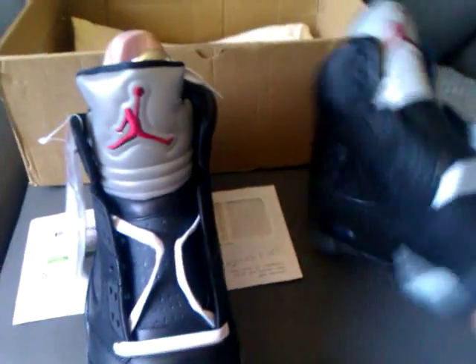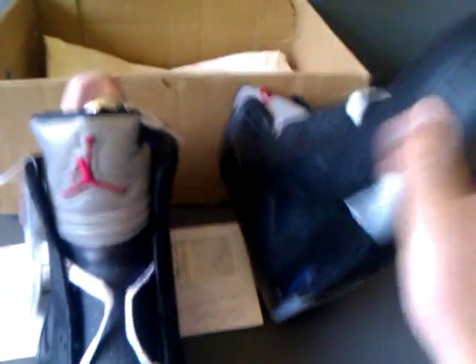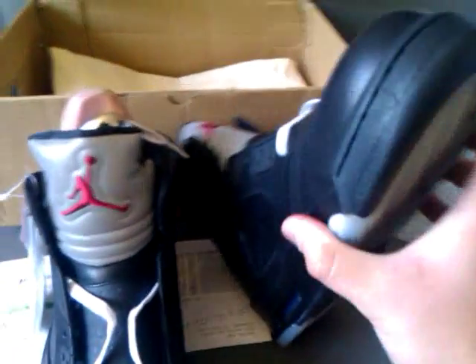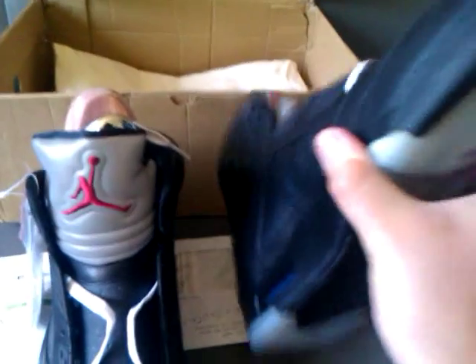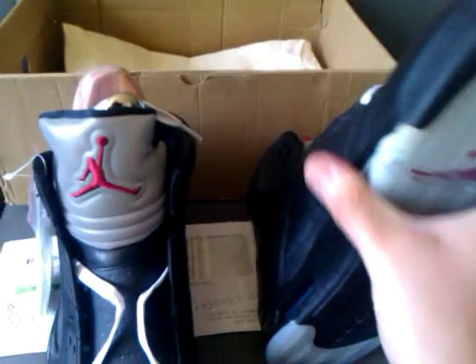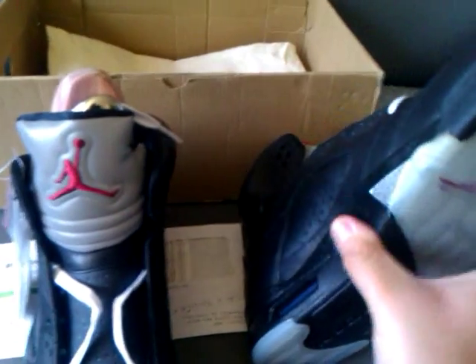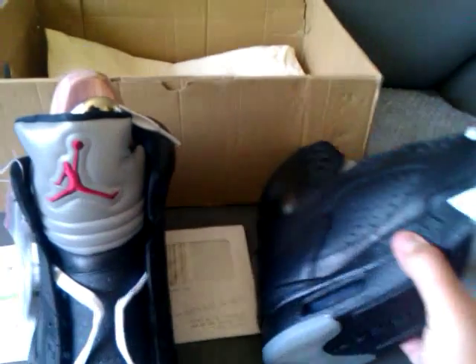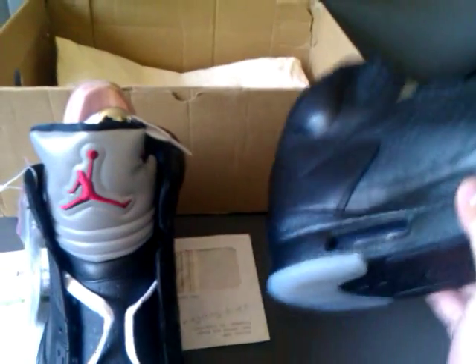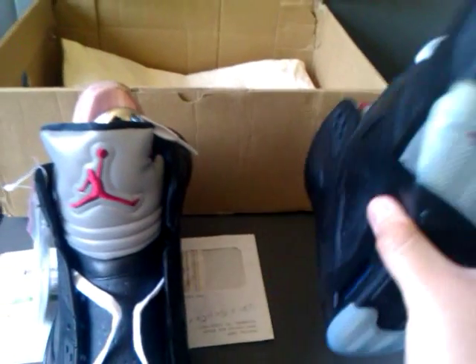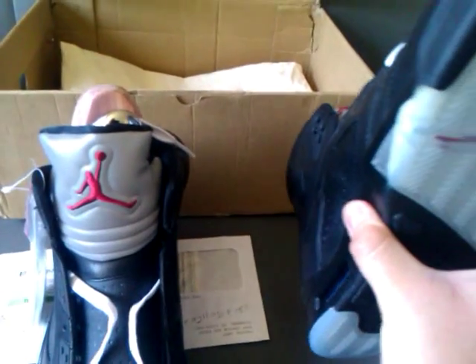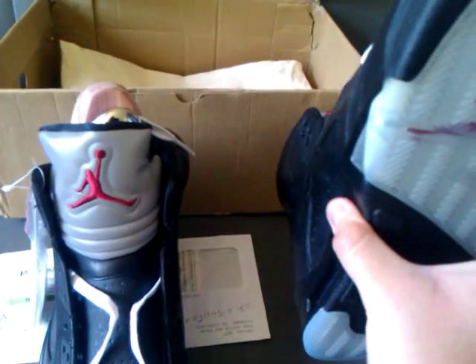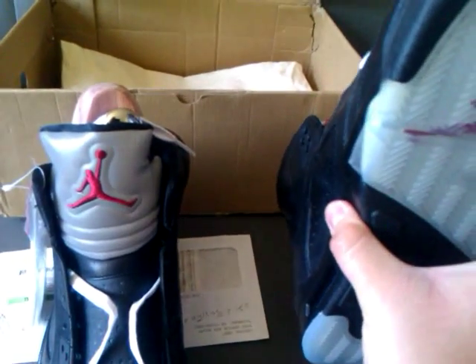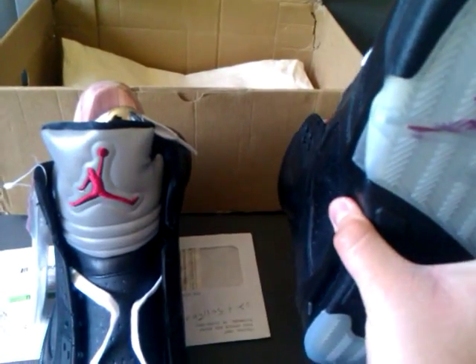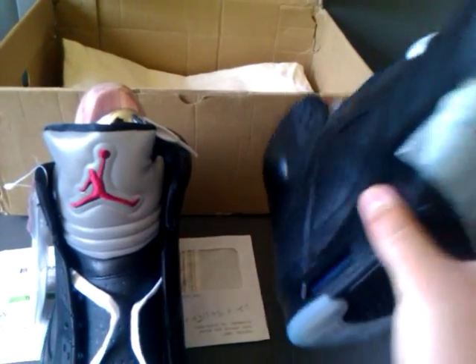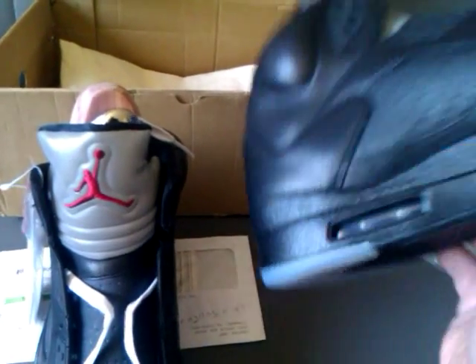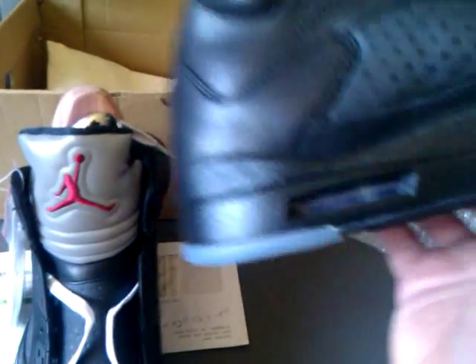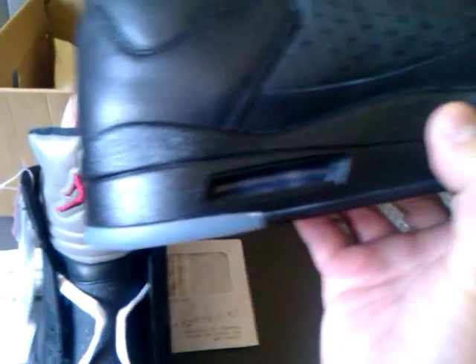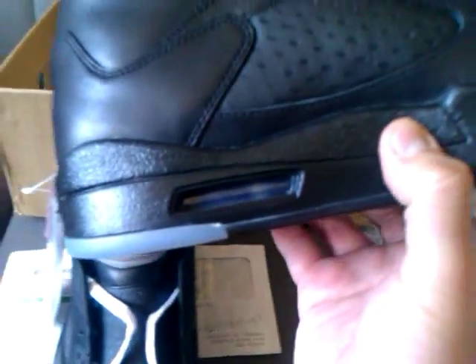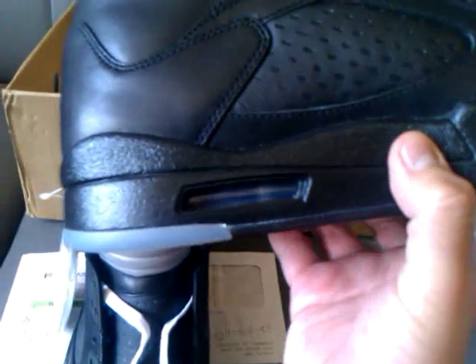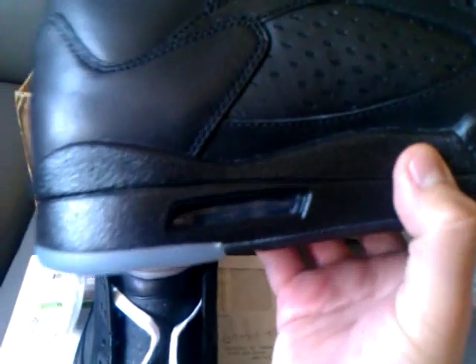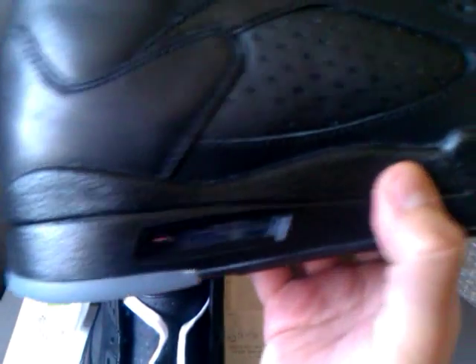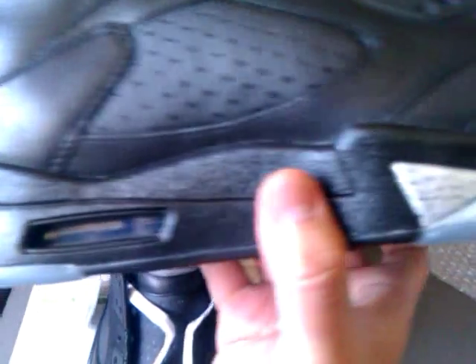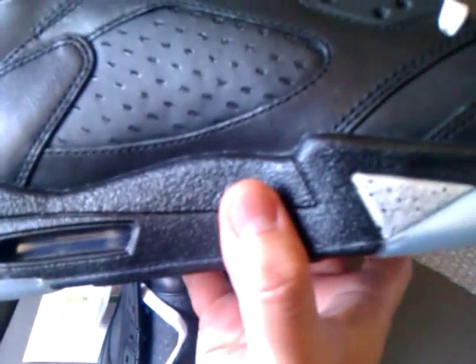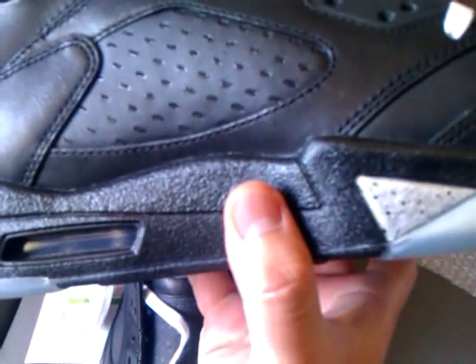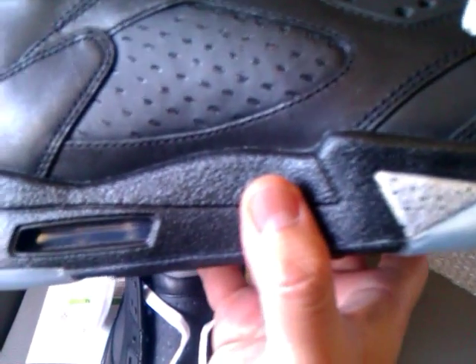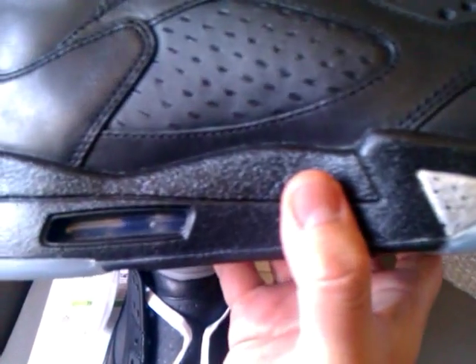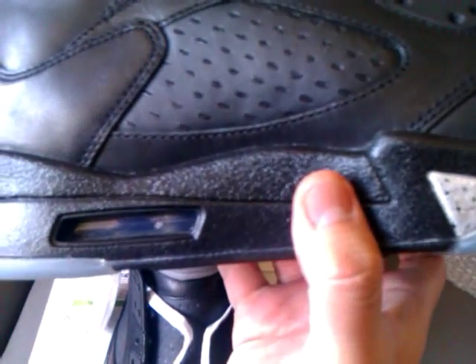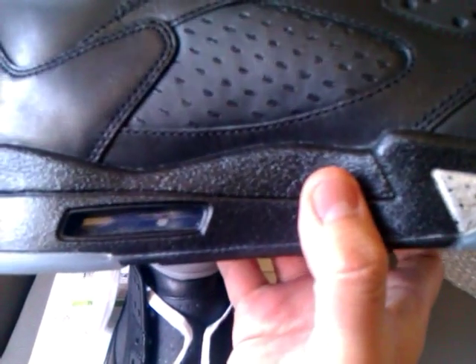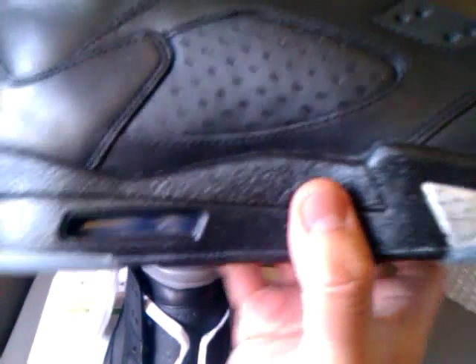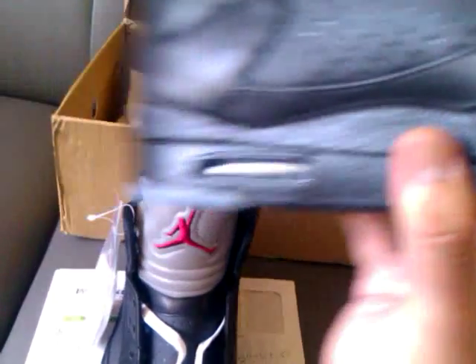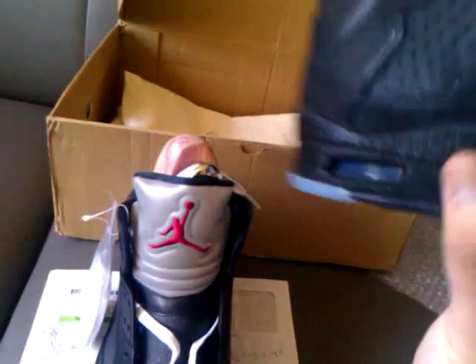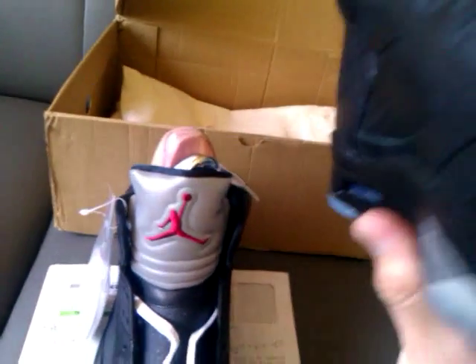Recently I picked up a pair of Jordan 5 Grapes as well, but I didn't have time to do a video. But I compared the Grapes 5 with the BIM 5 right here.